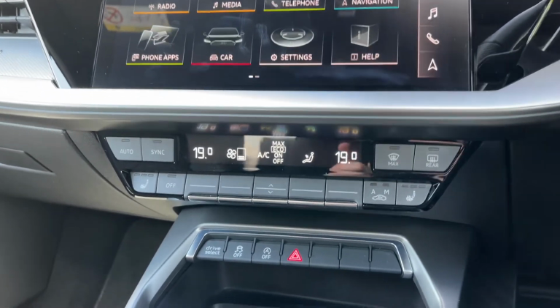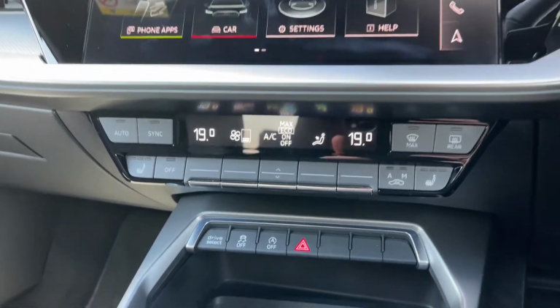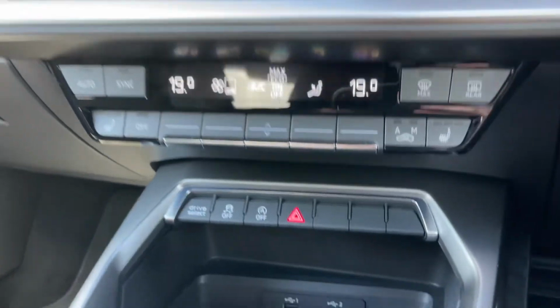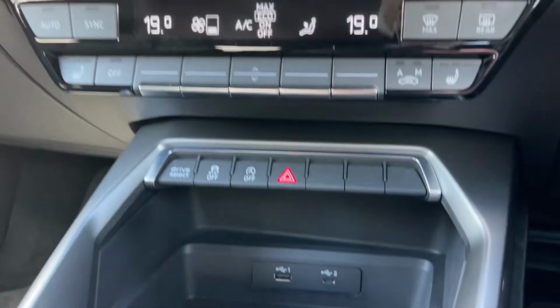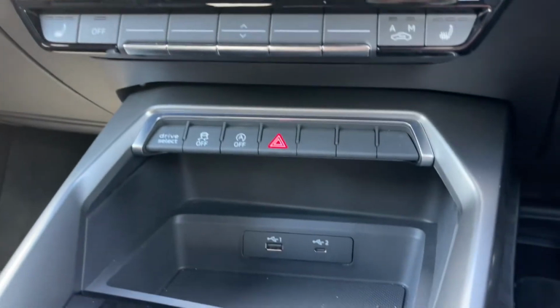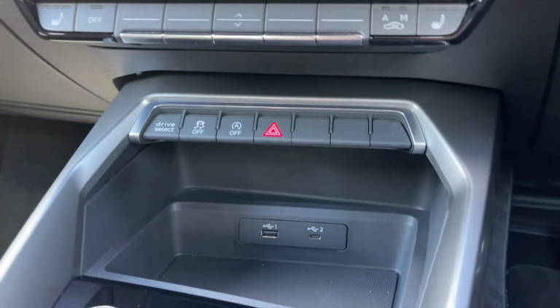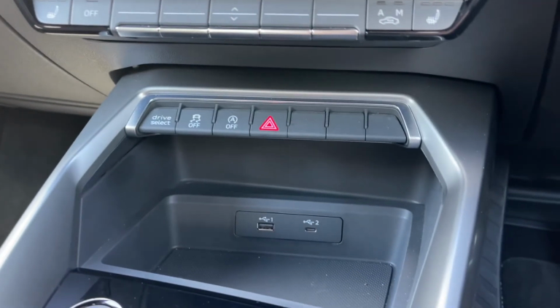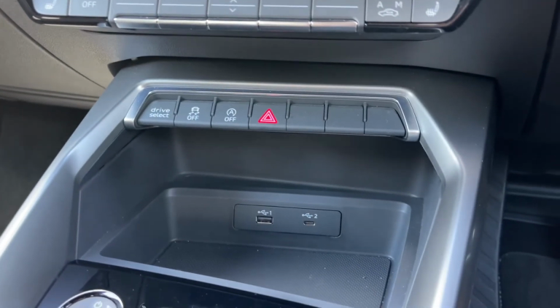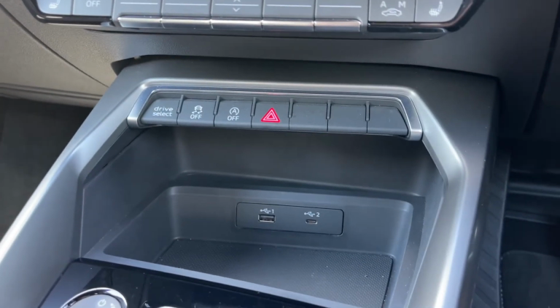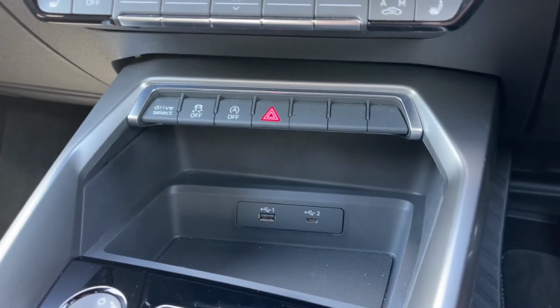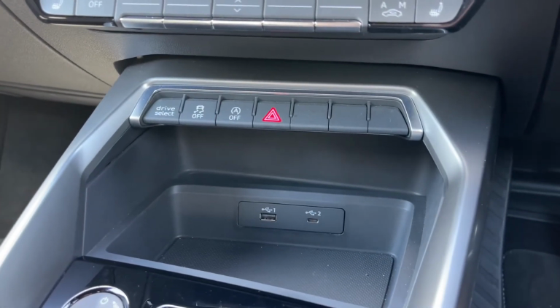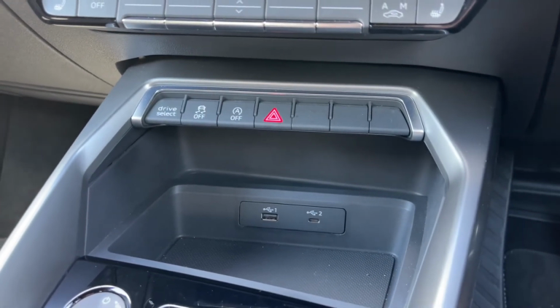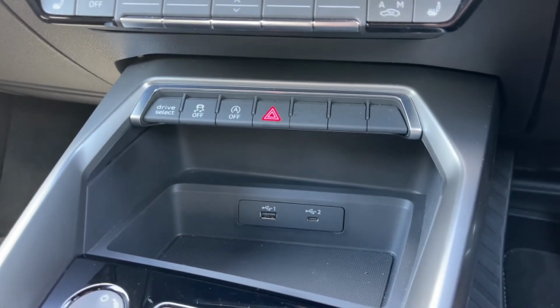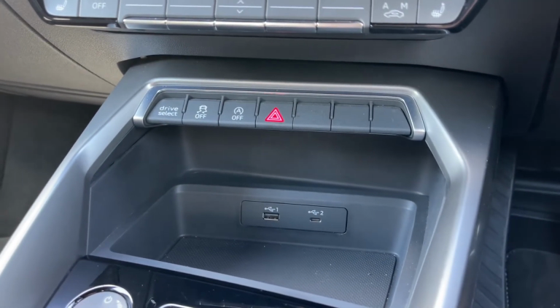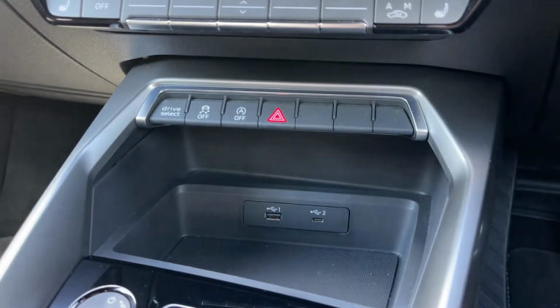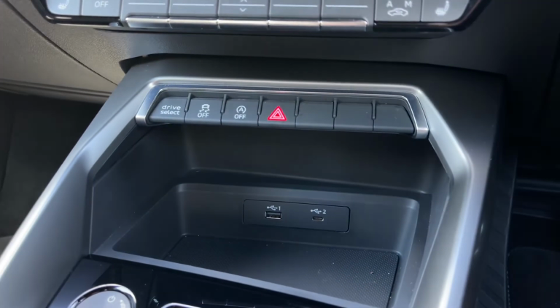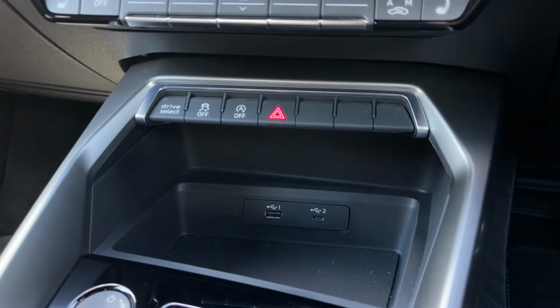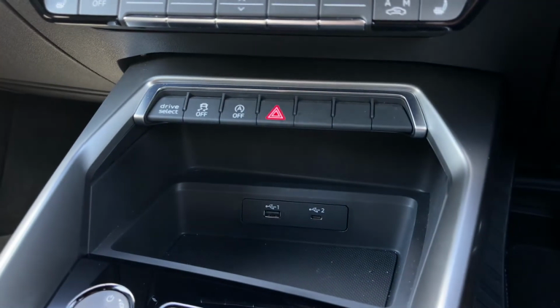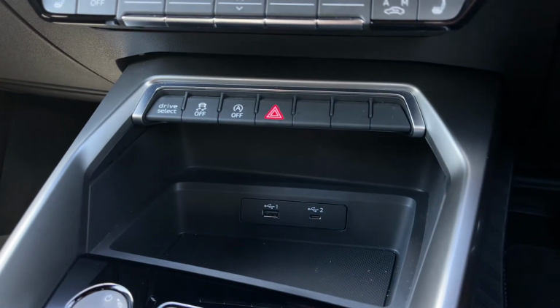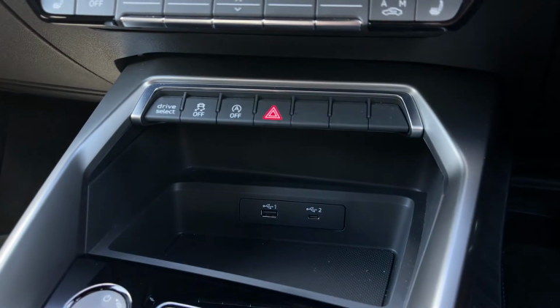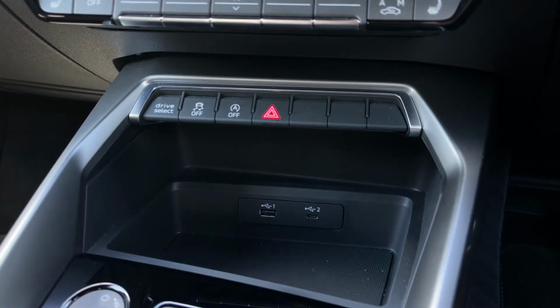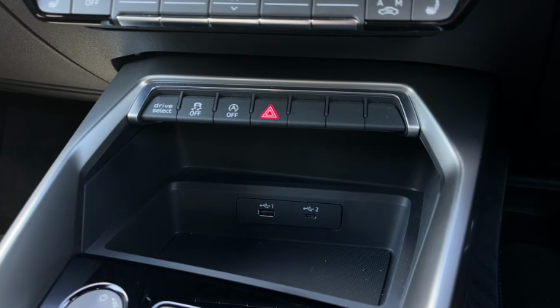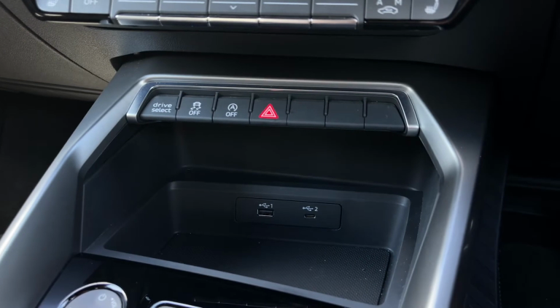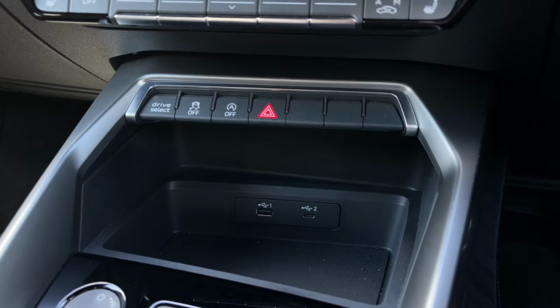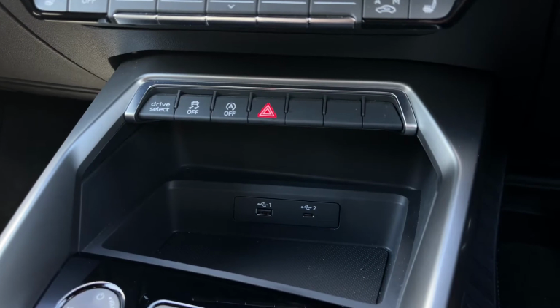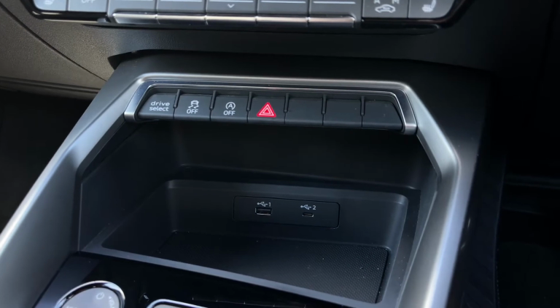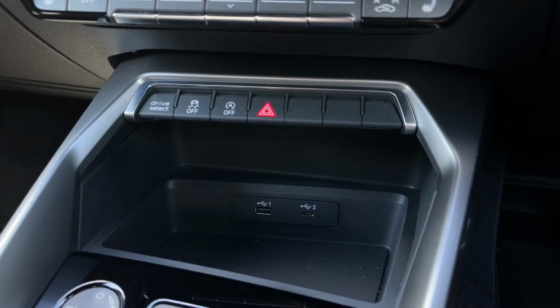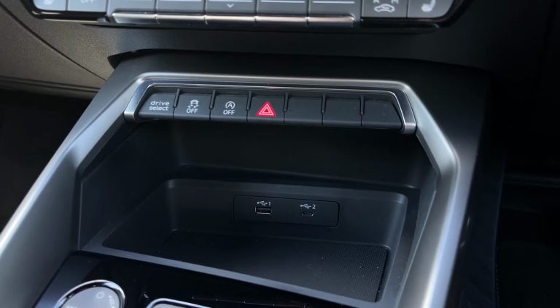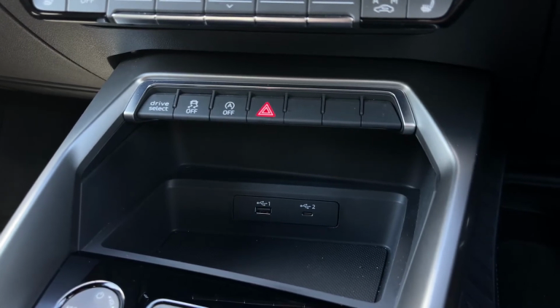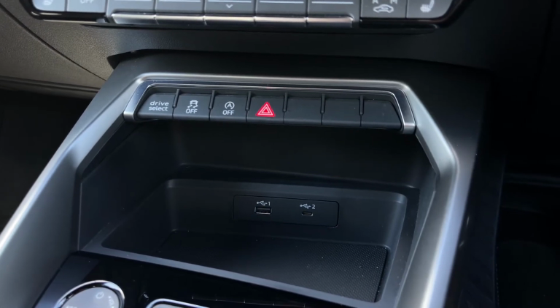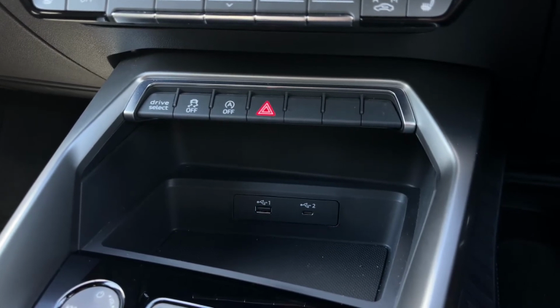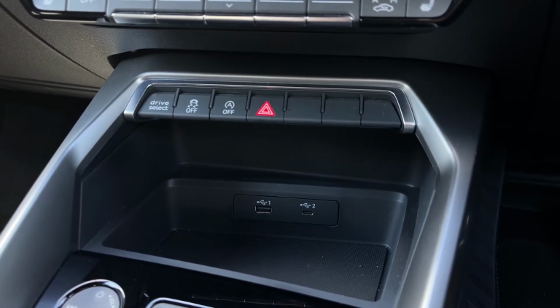Coming down below we have some quick access buttons for different options, and we also have two USB ports to keep media devices charged, especially when connected to the car's system.